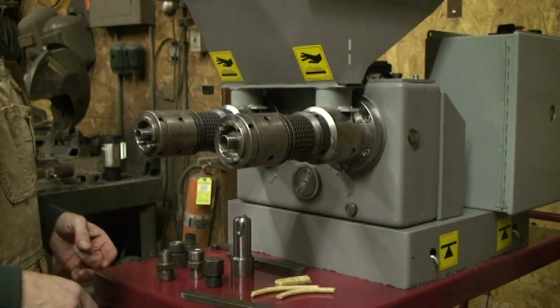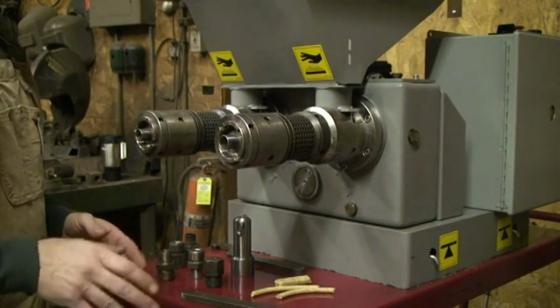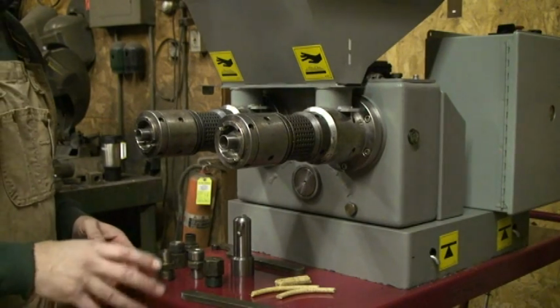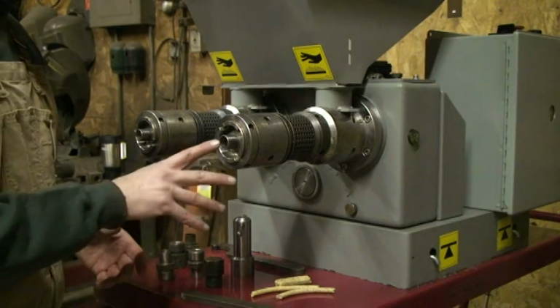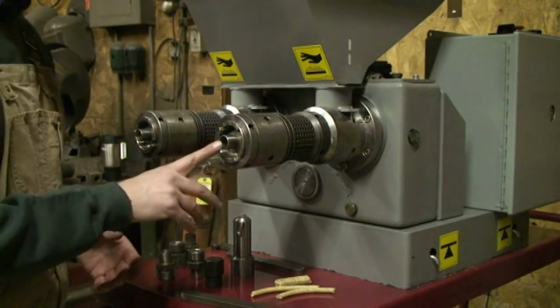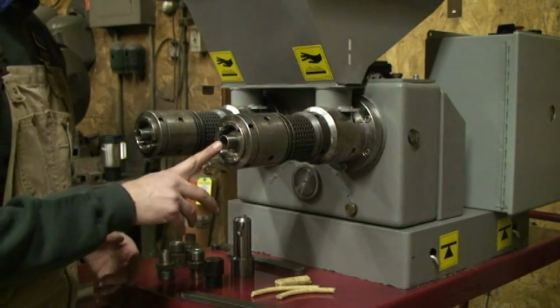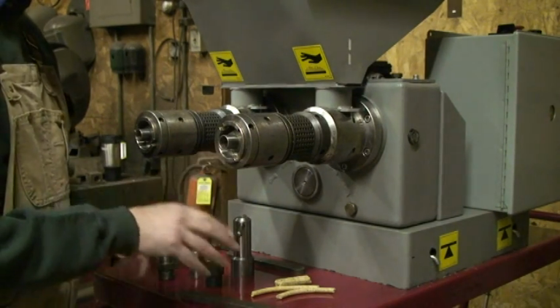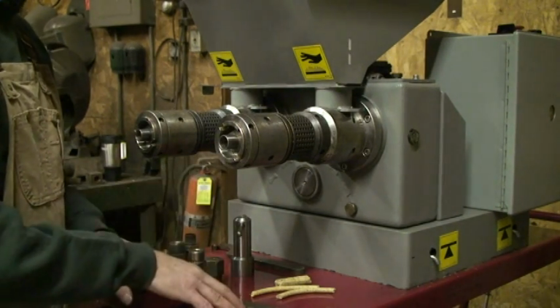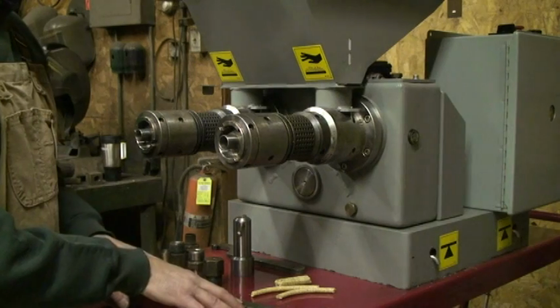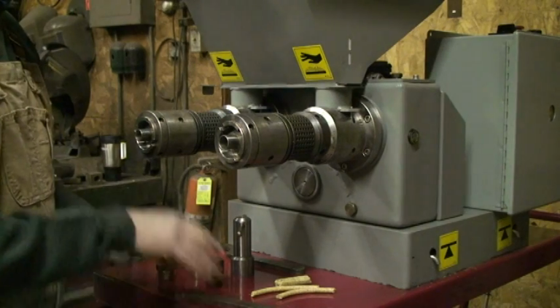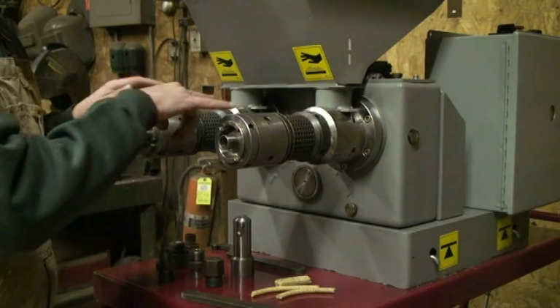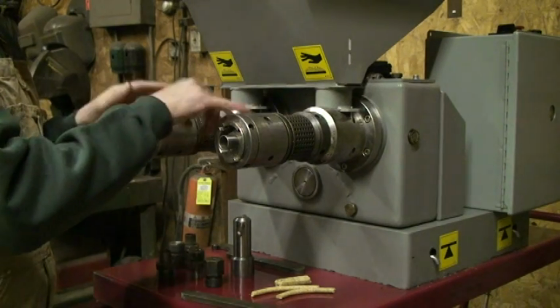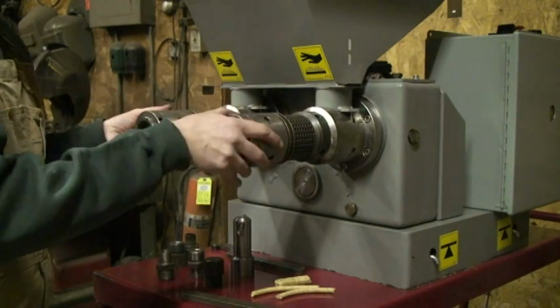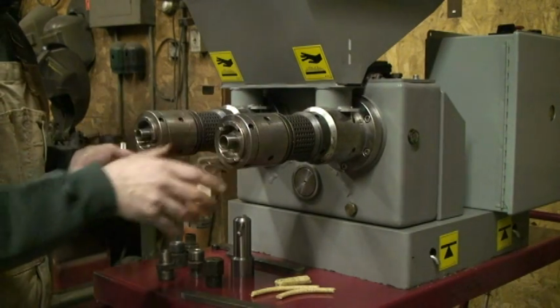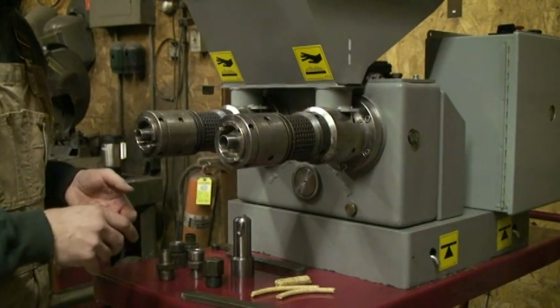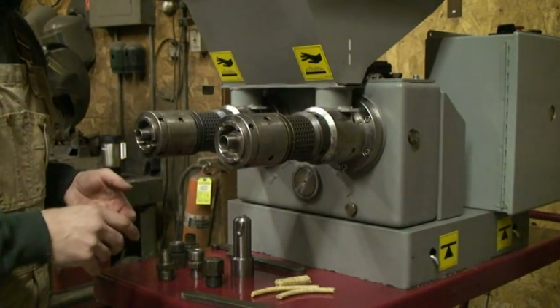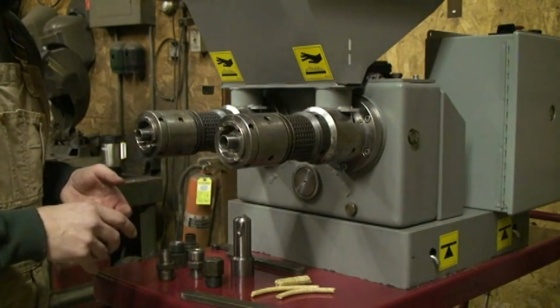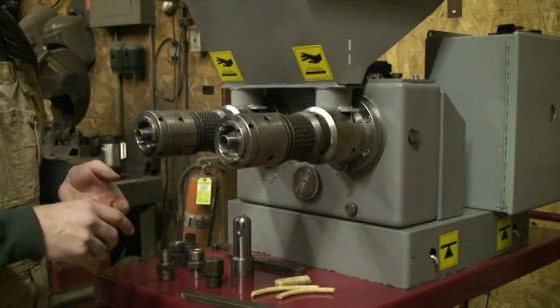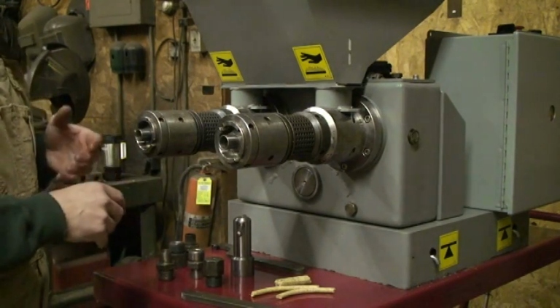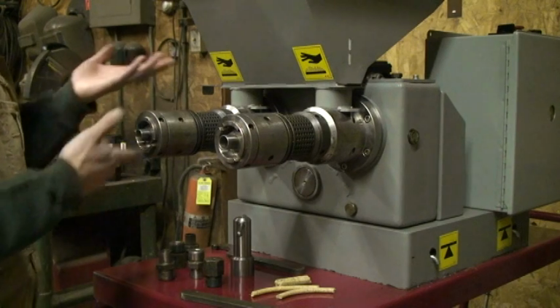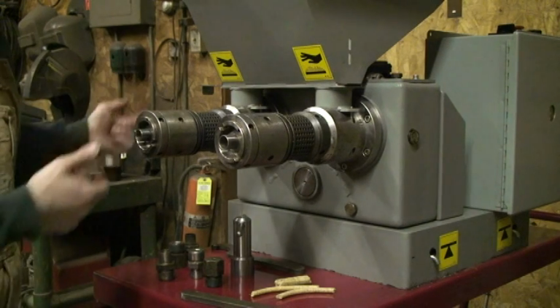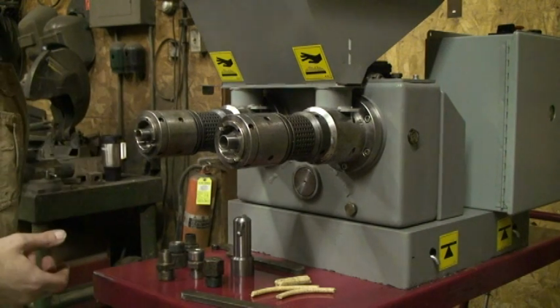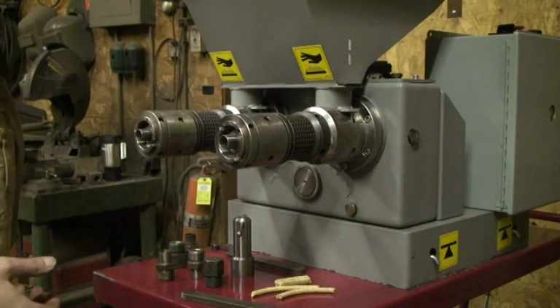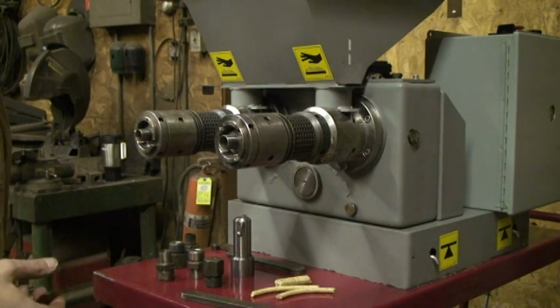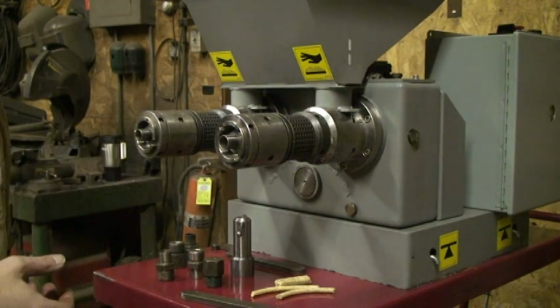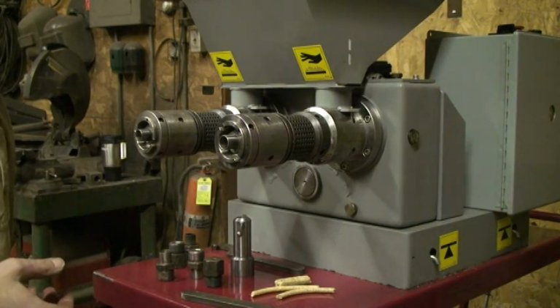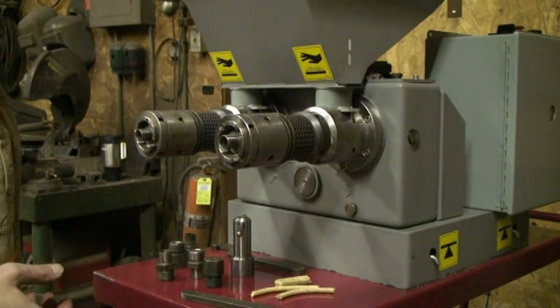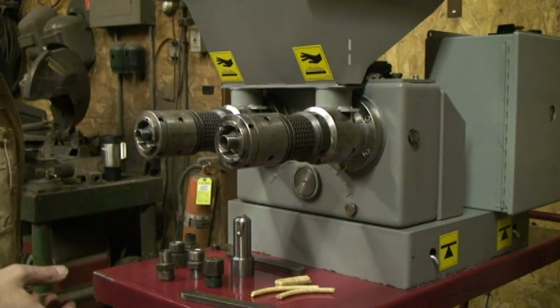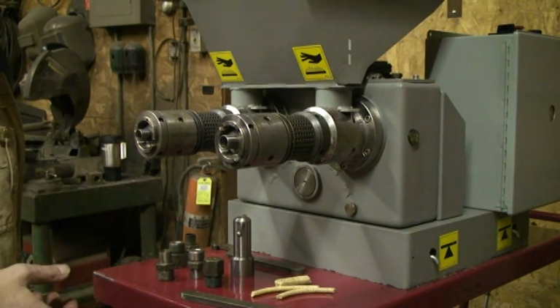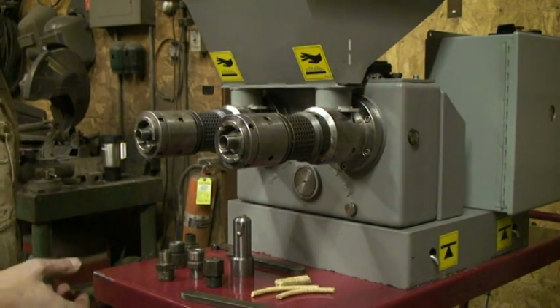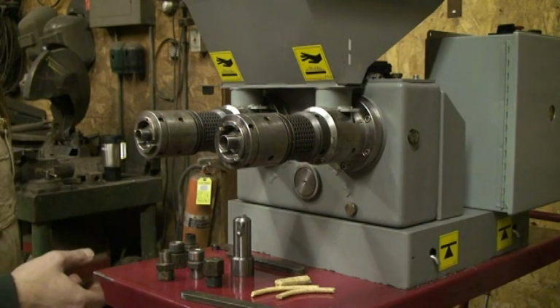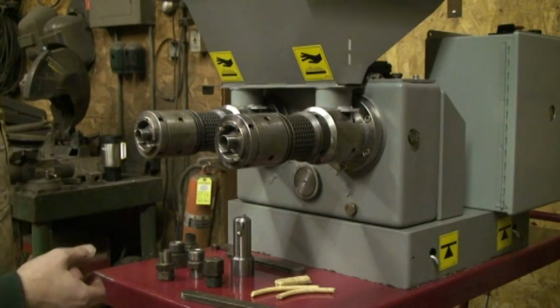When you purchase one of these, it comes with a complete set of tips, wrenches, screws, barrels, and choke heads. You can see this has got a hopper on it, and there are heaters that come with it. Pretty nice unit.